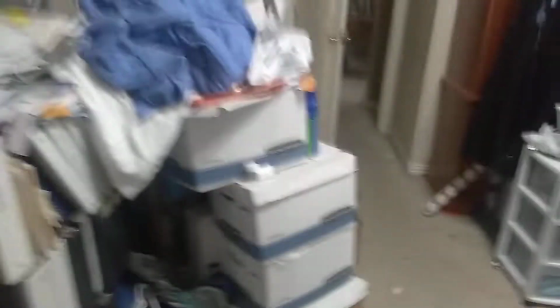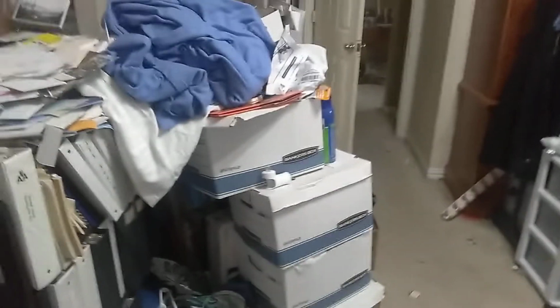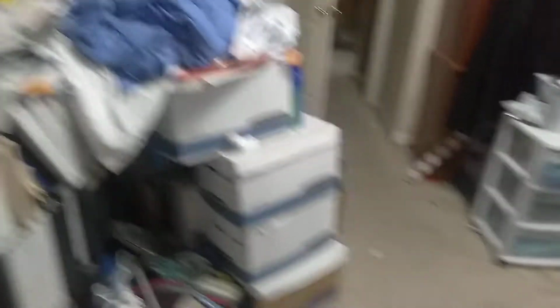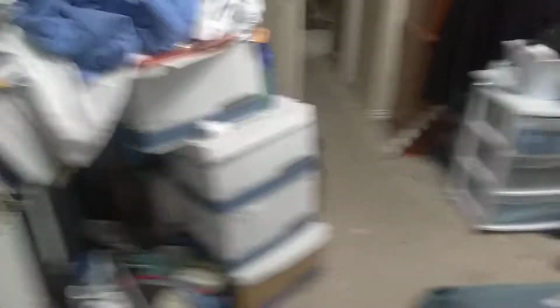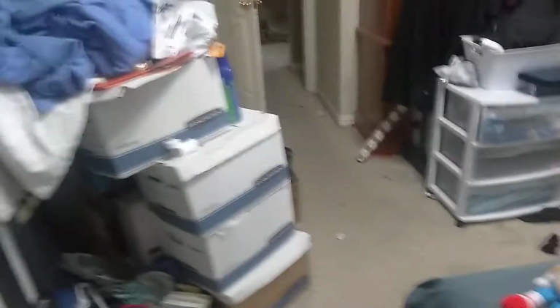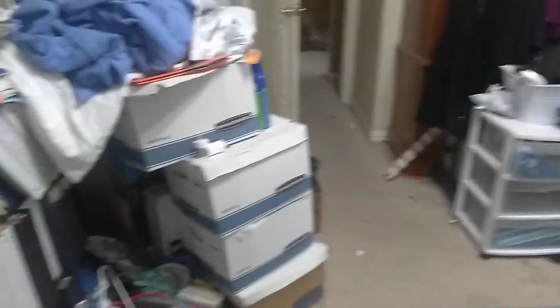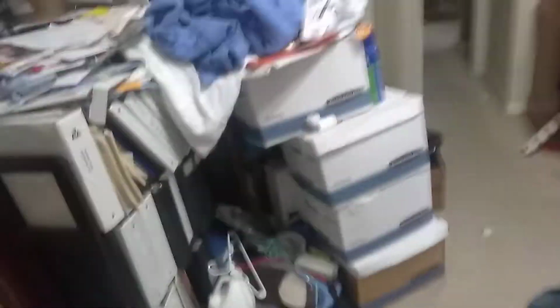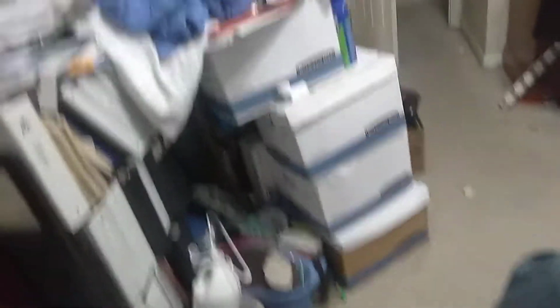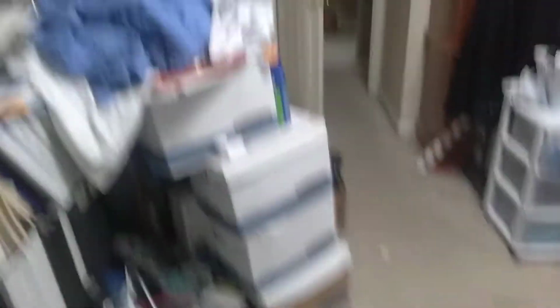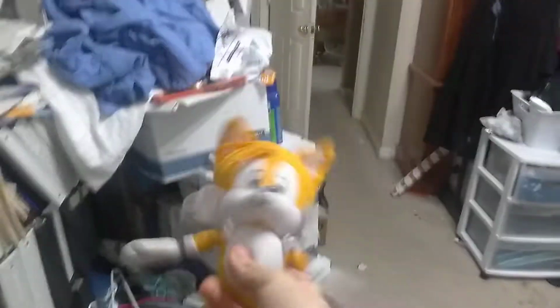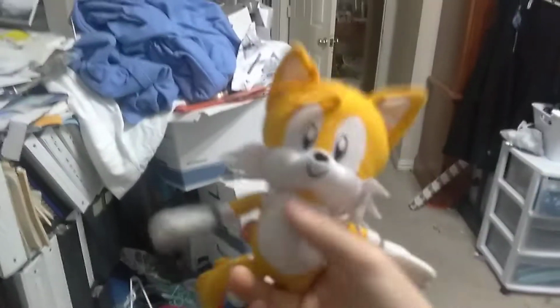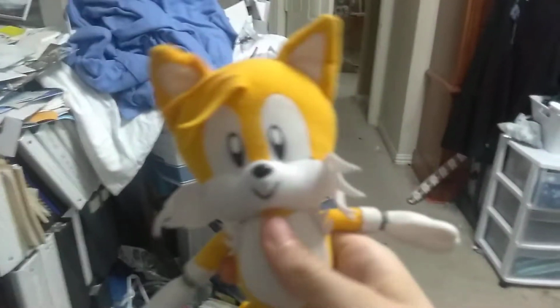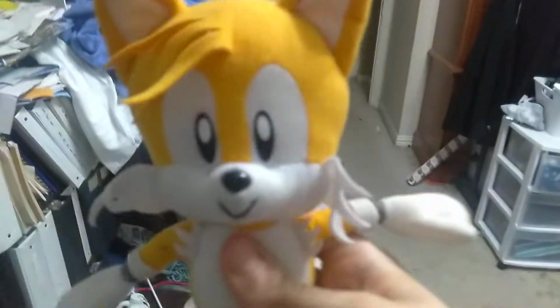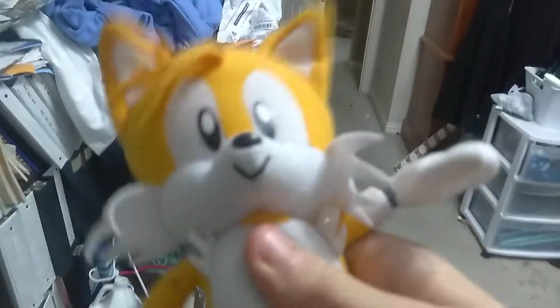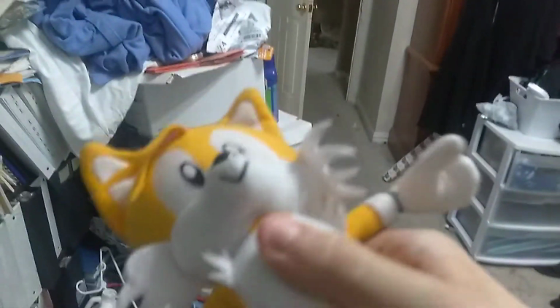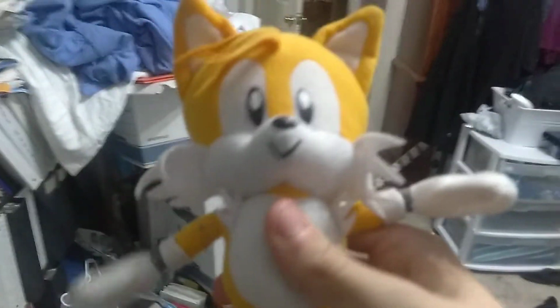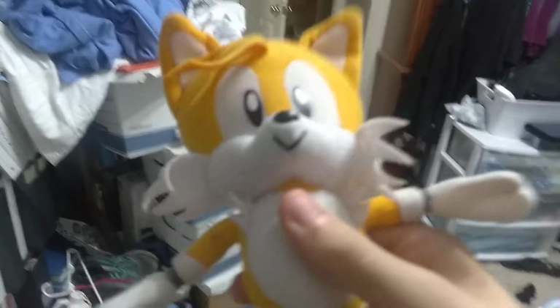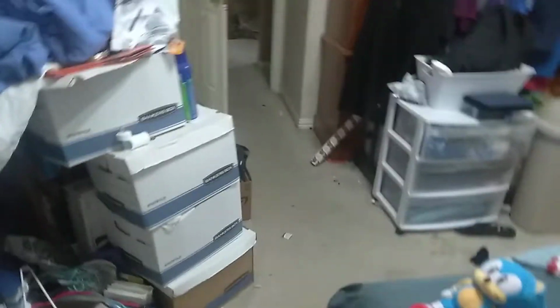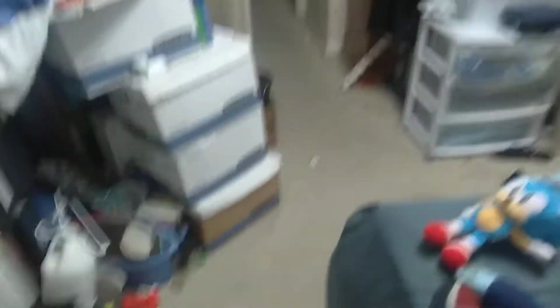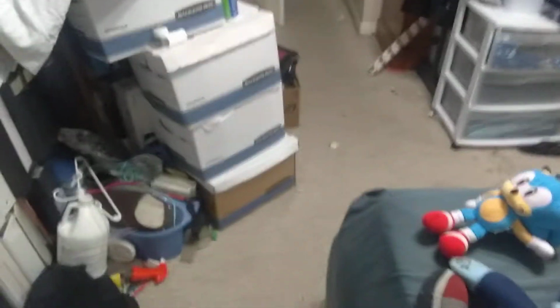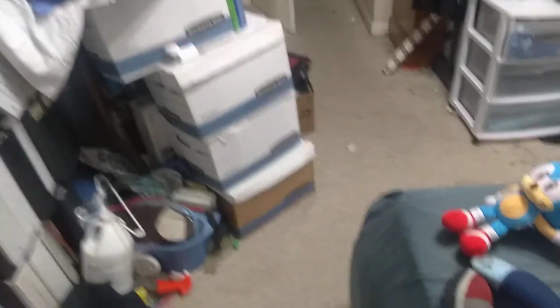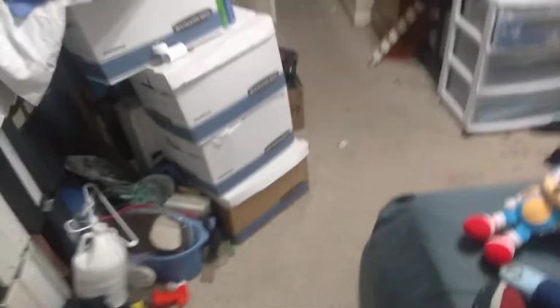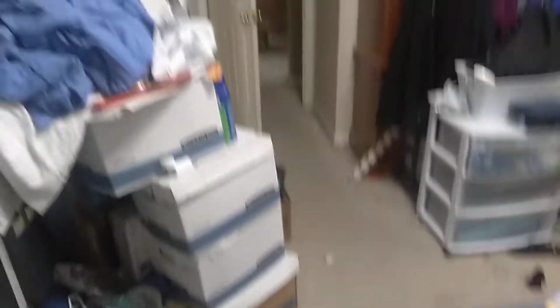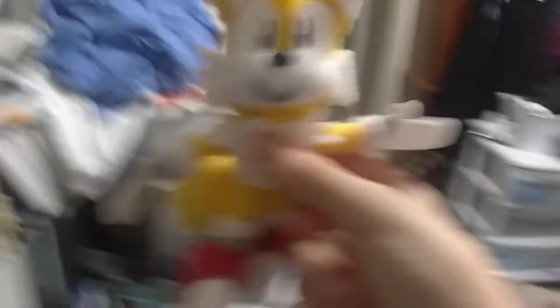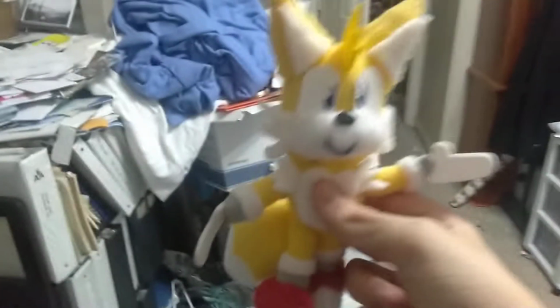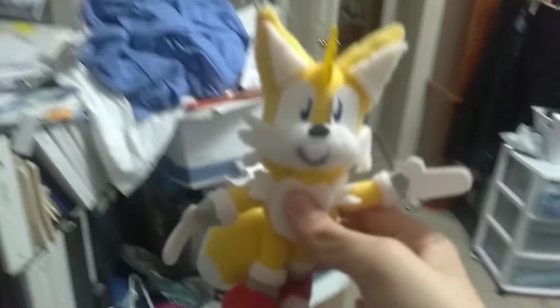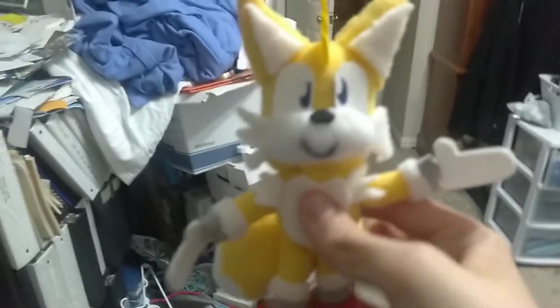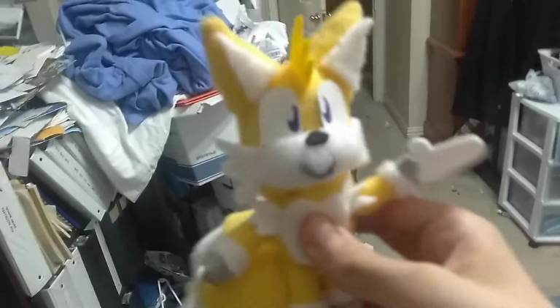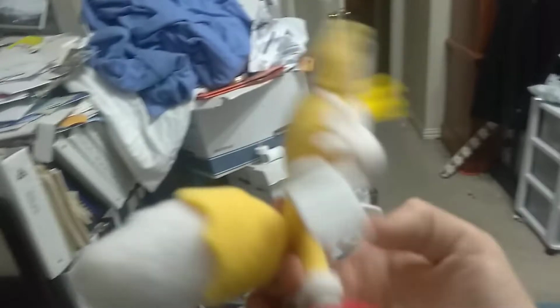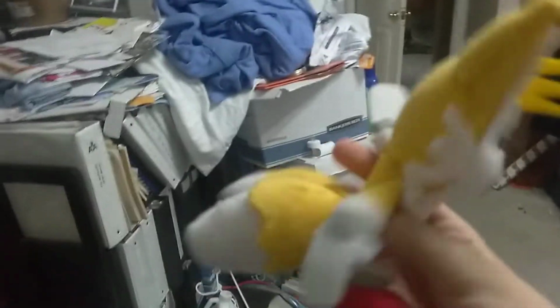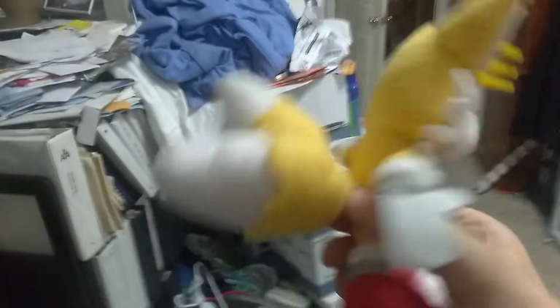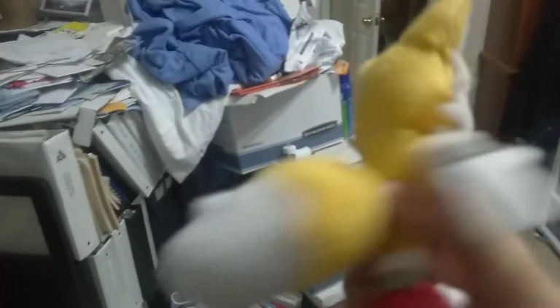While all that music is going on, I'm going to show you Tails. Next up, we got the older version of Tails, which is actually classic Tails. And next up, we got this custom Tails I actually made. He's actually pretty good.